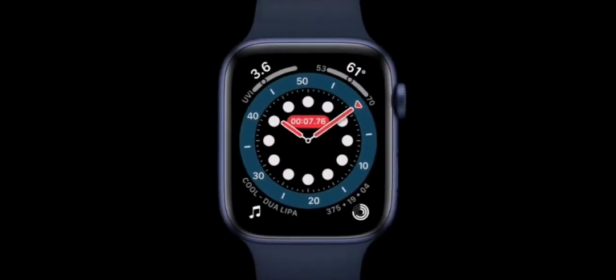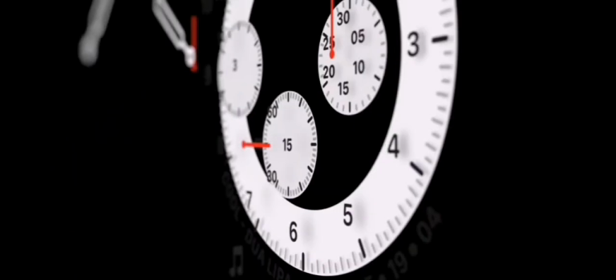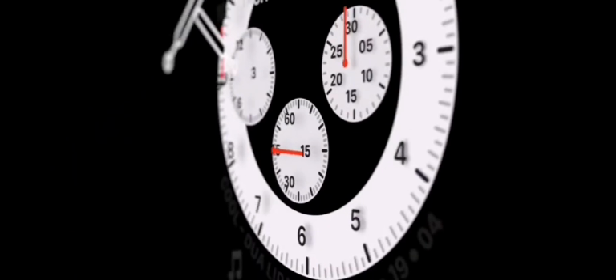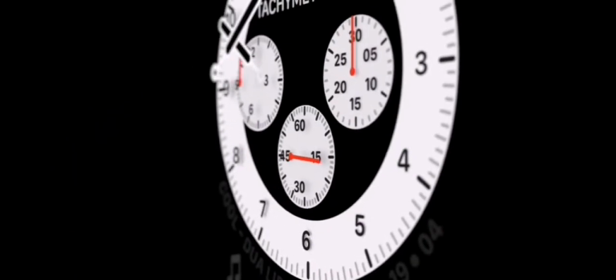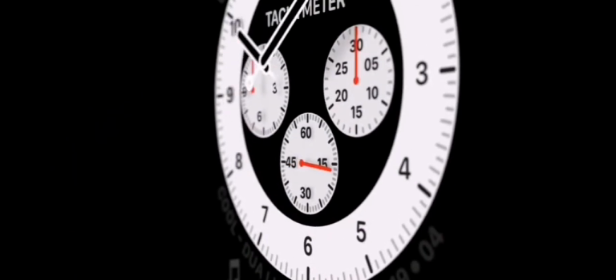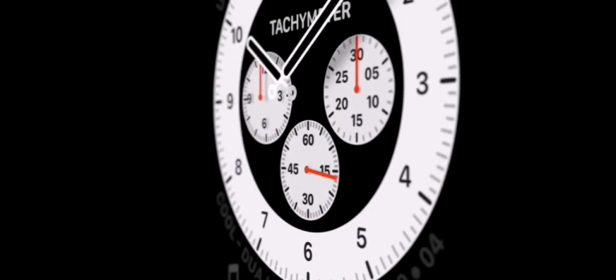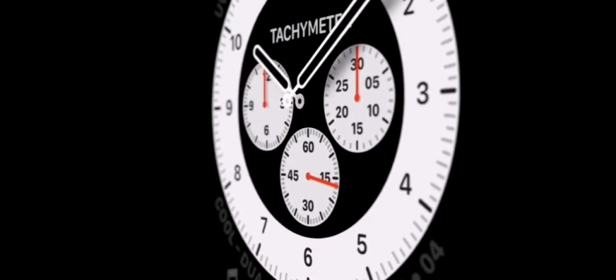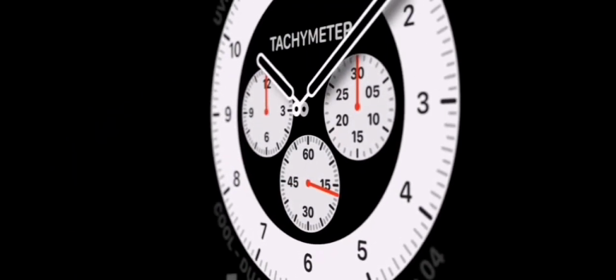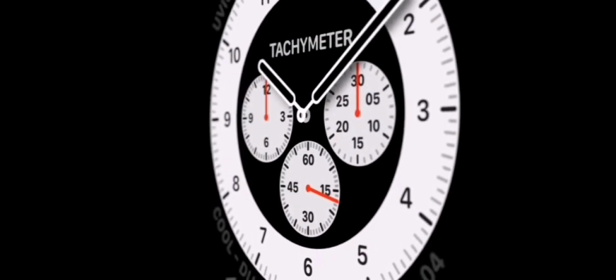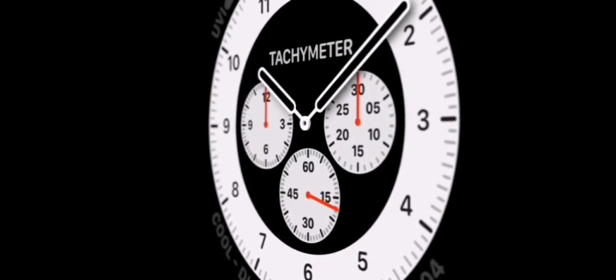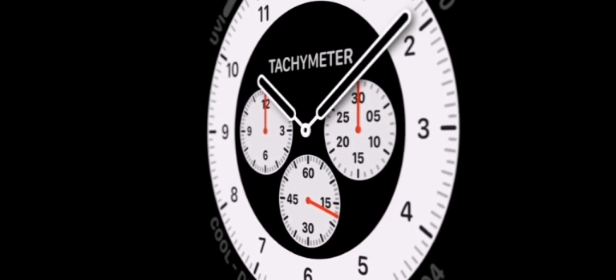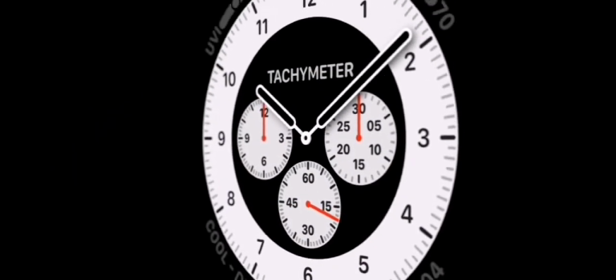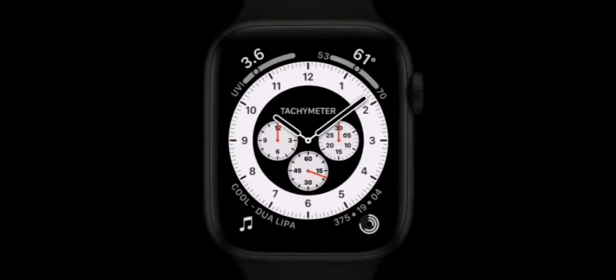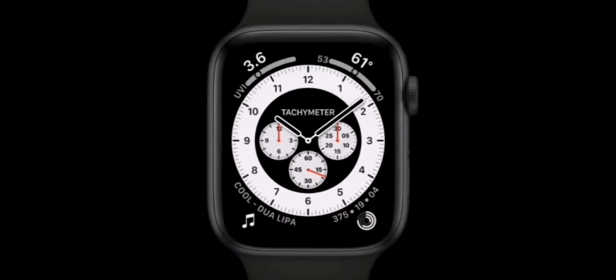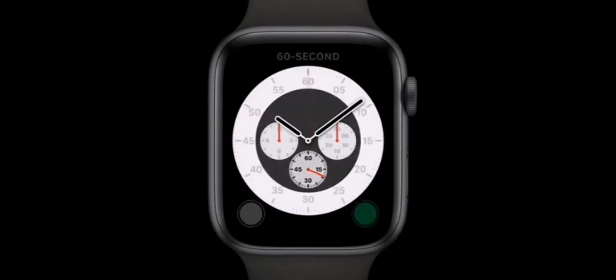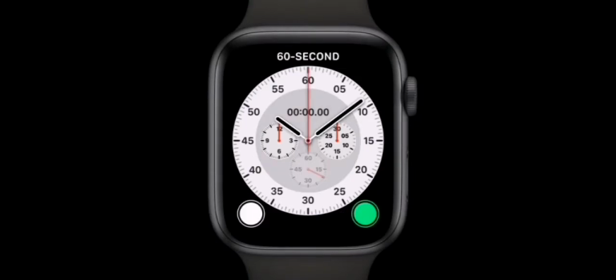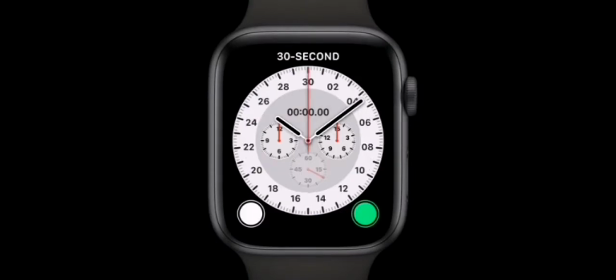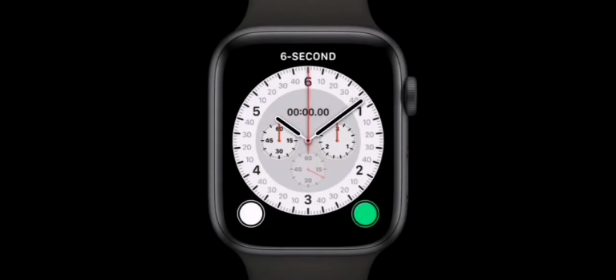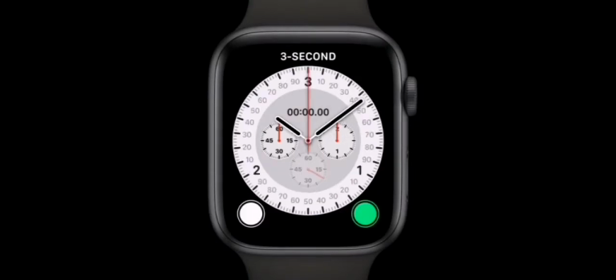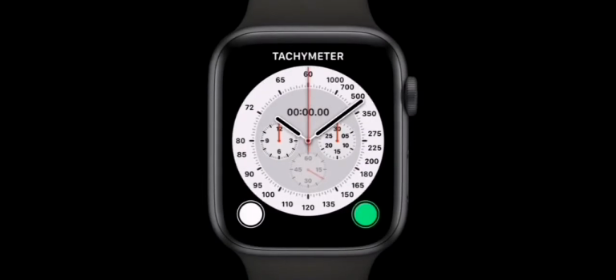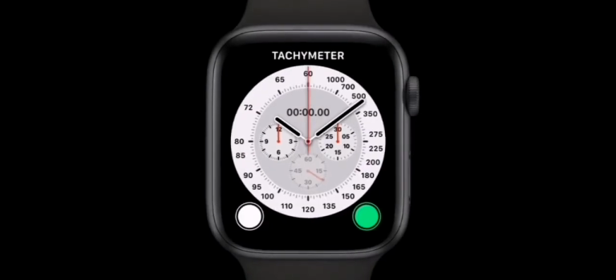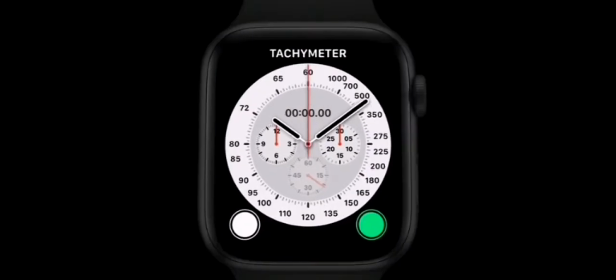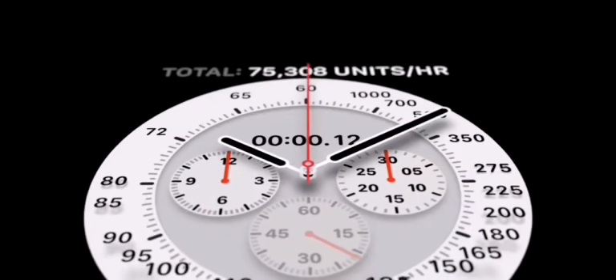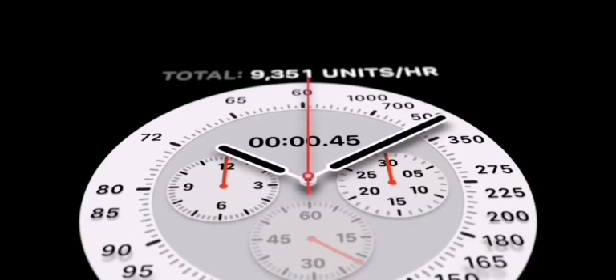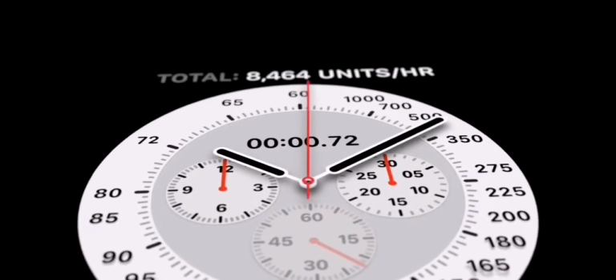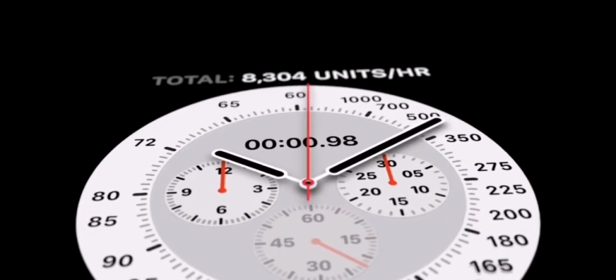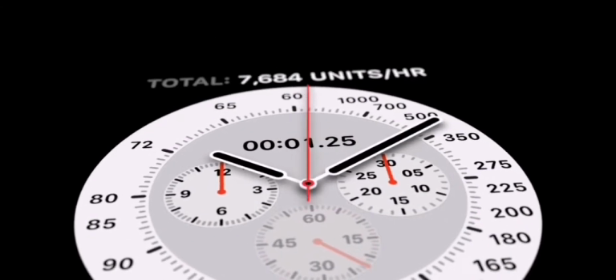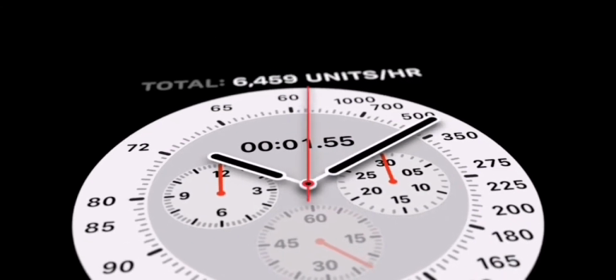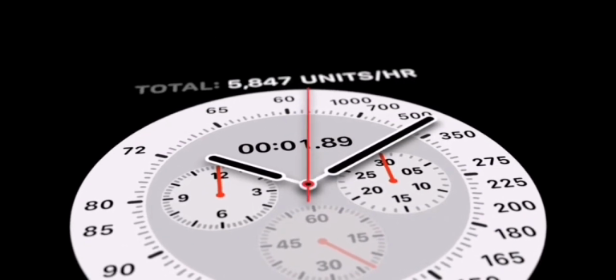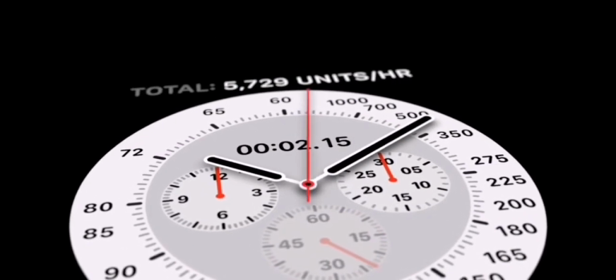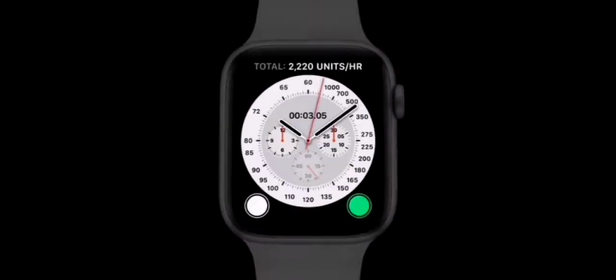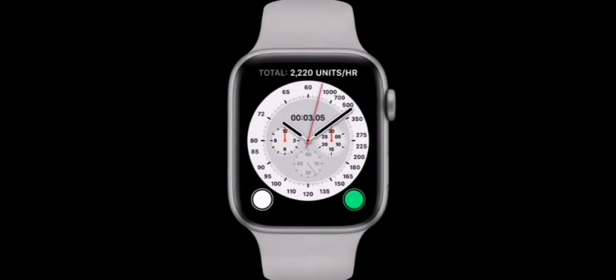Inspired by classic racing watches, the Chronograph Pro face features multiple timescales, including a tachymeter to measure speed based on time traveled over a set distance.